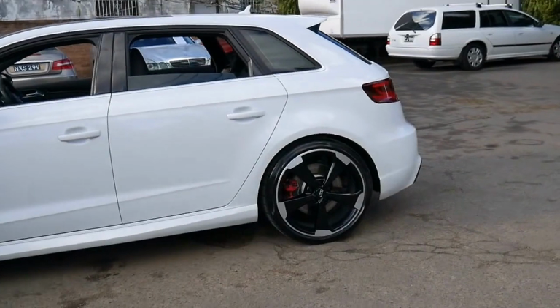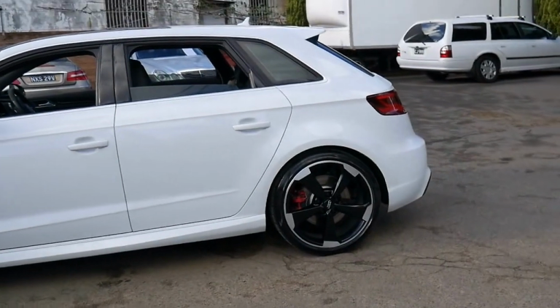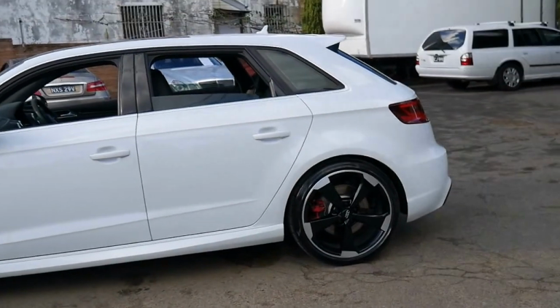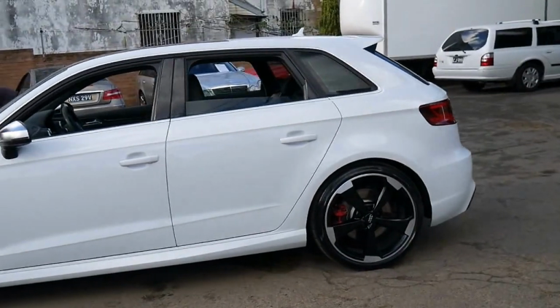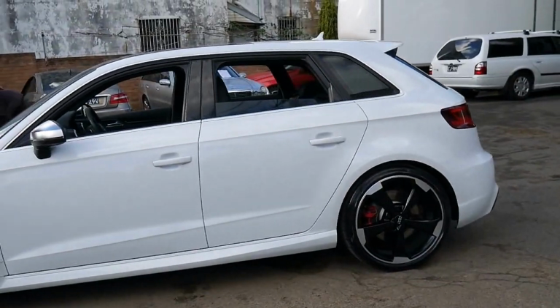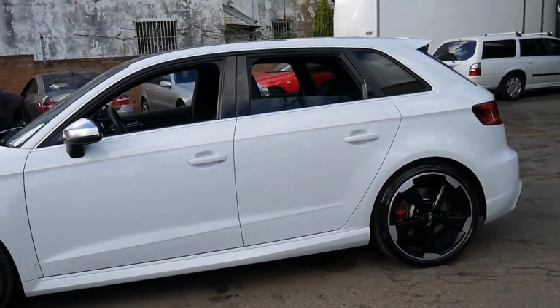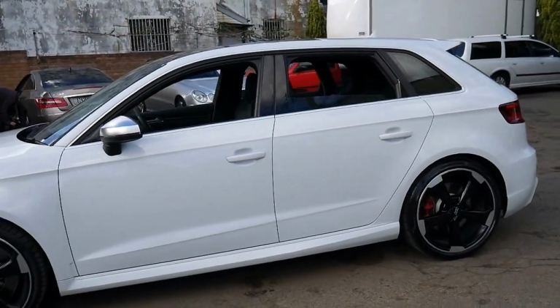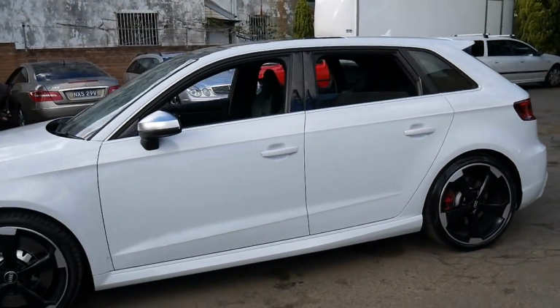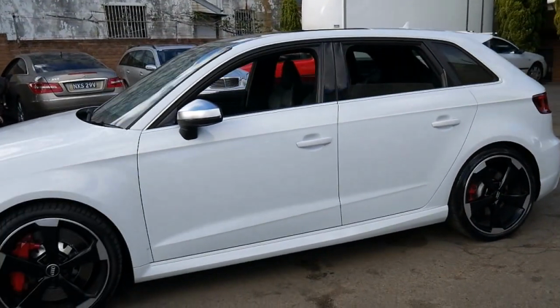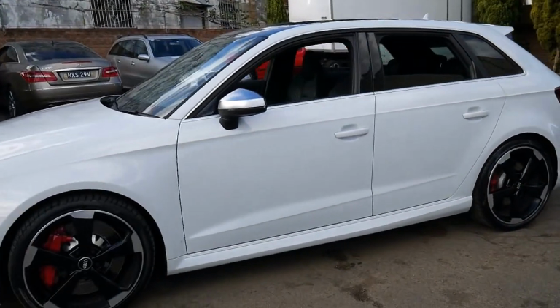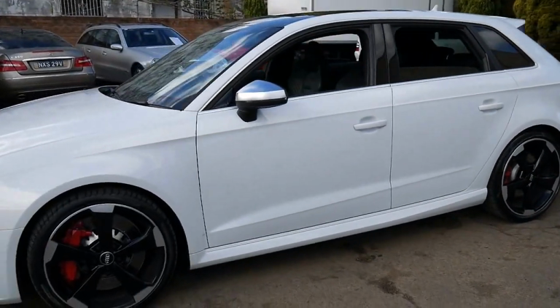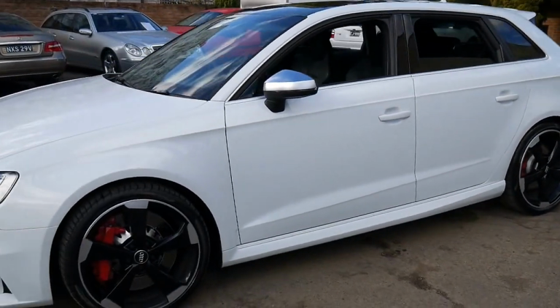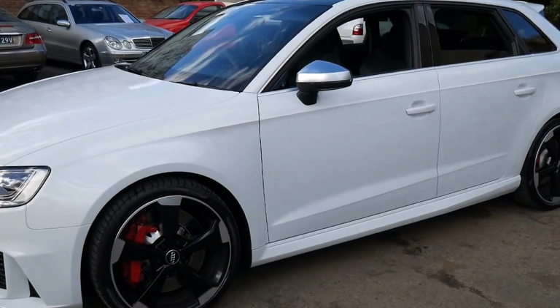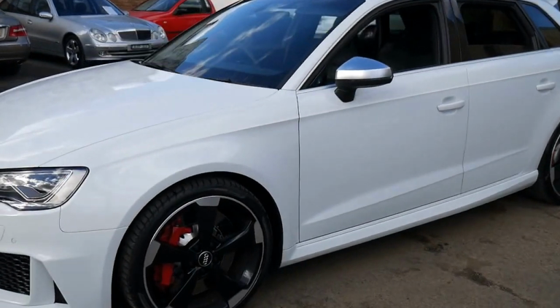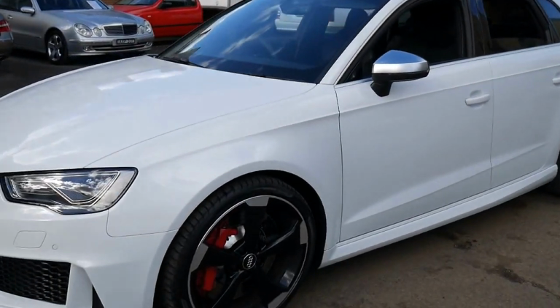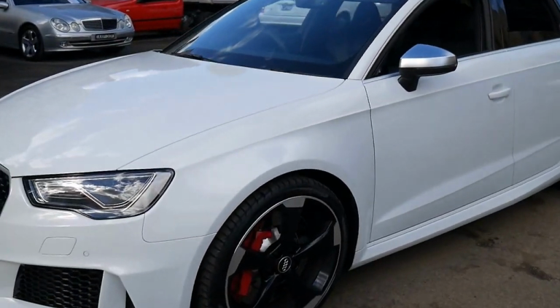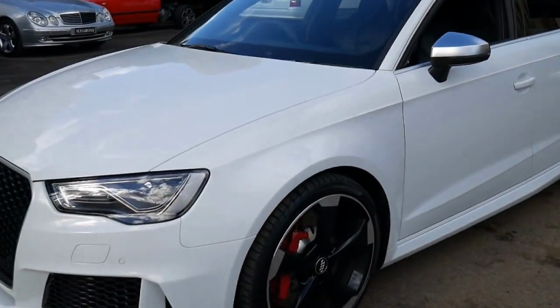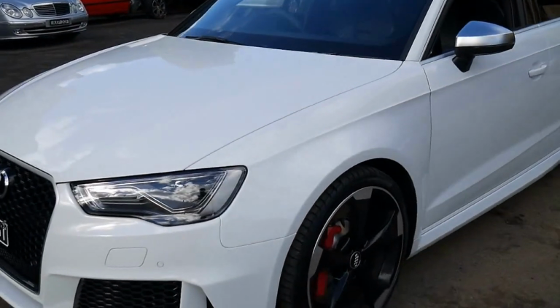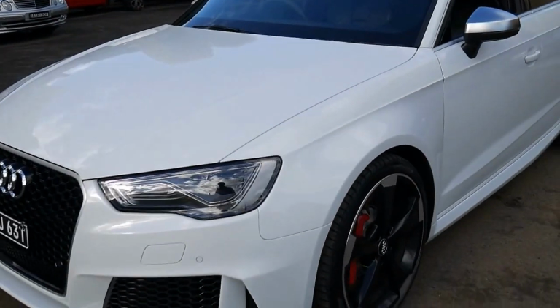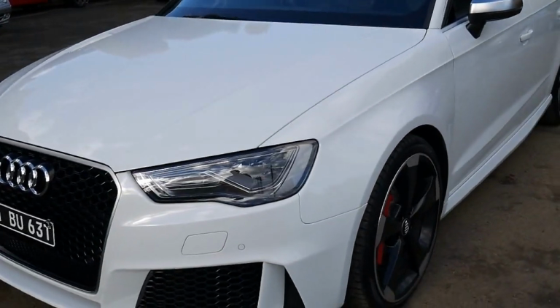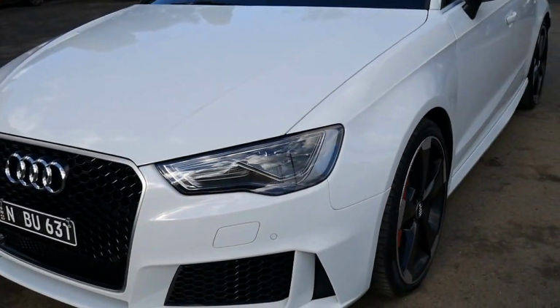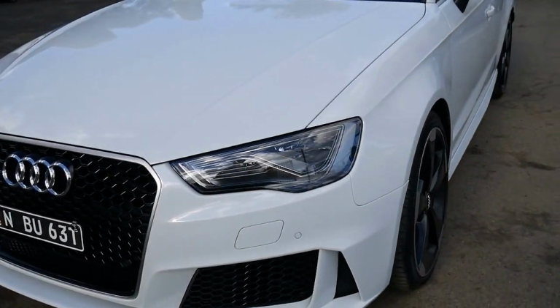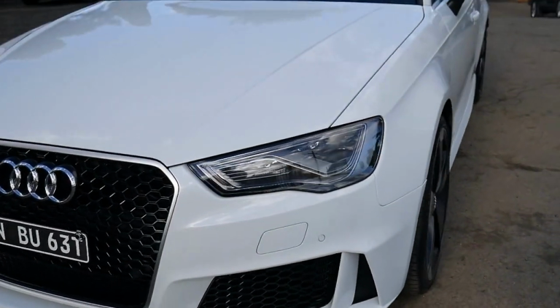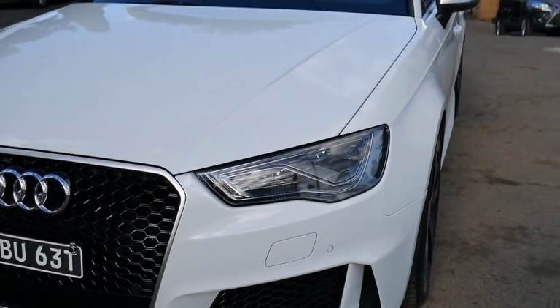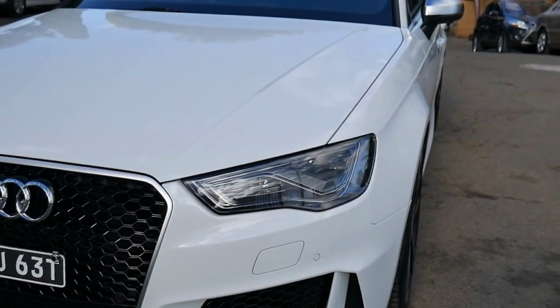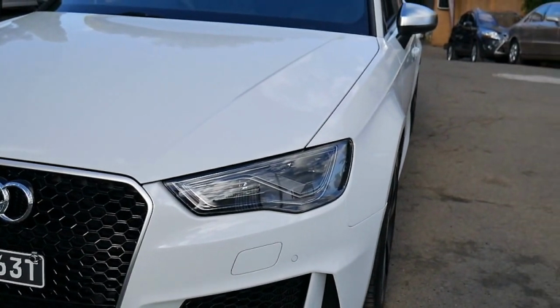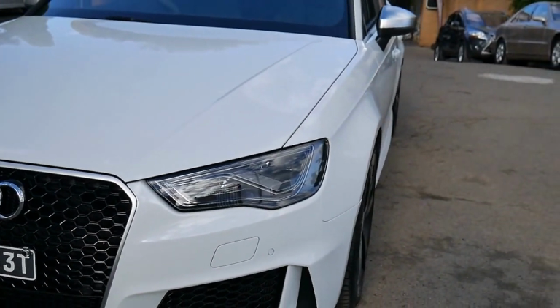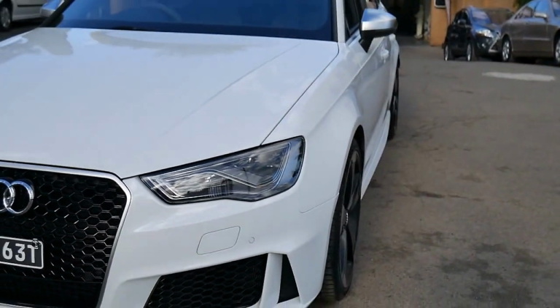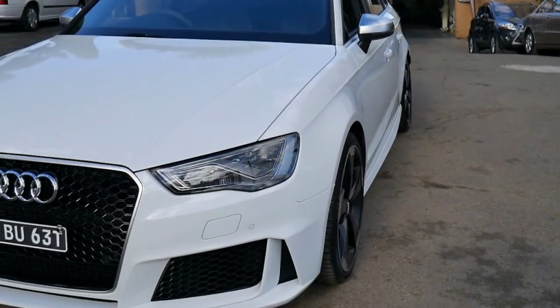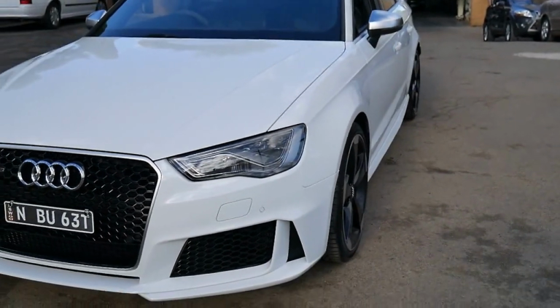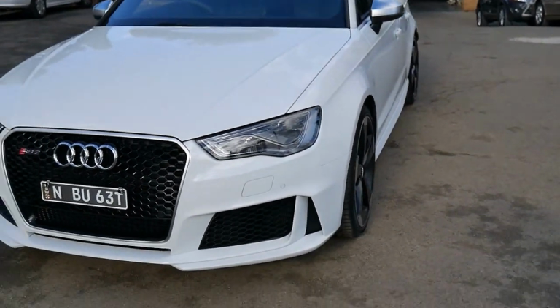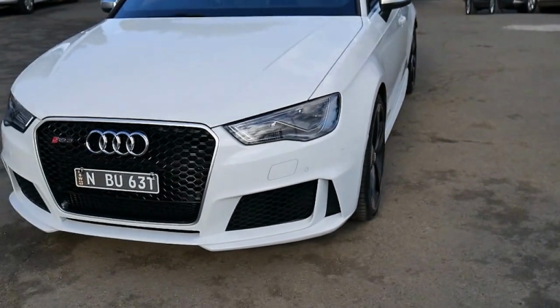I can't see a mark on the car whatsoever. The body, the panels, the wheels — all look fantastic. And as I said, it has had some additions which I think have actually made it a much better car.